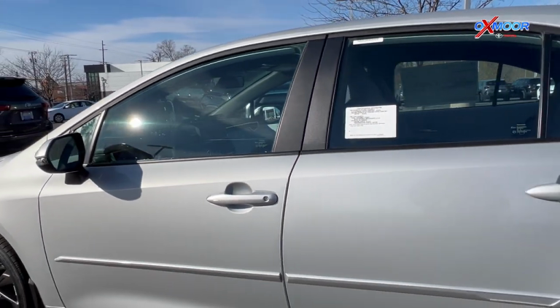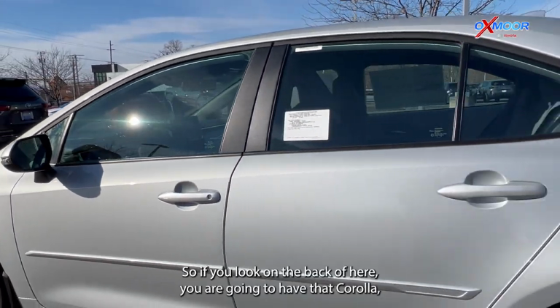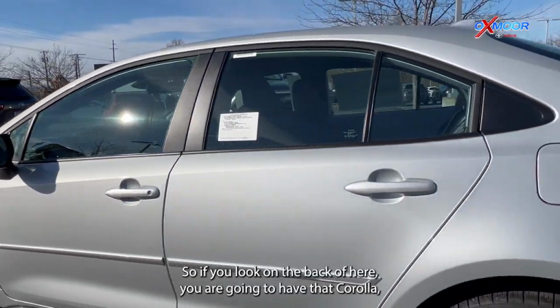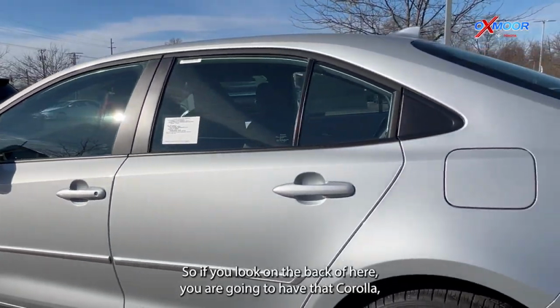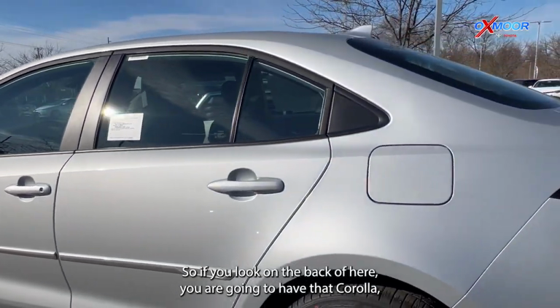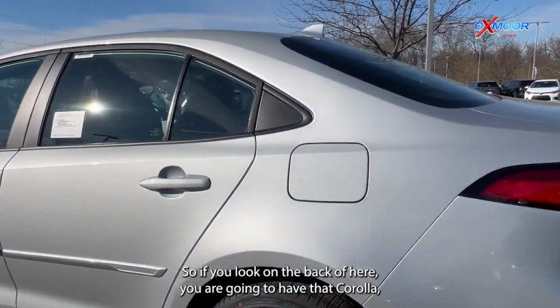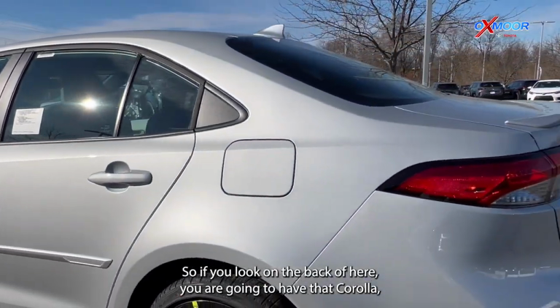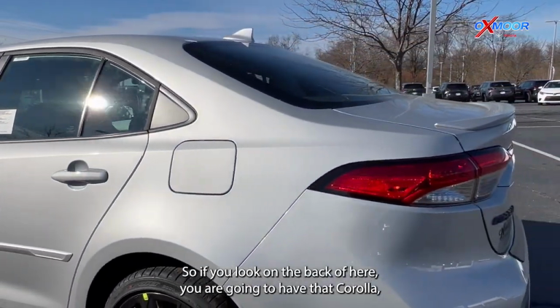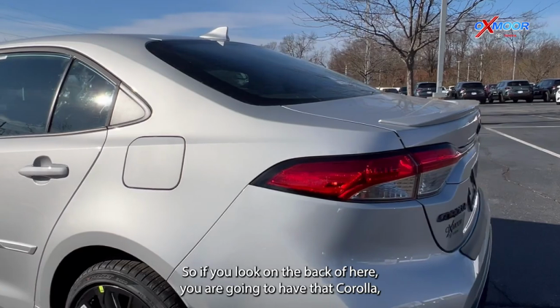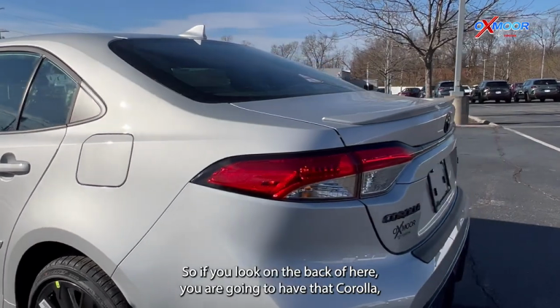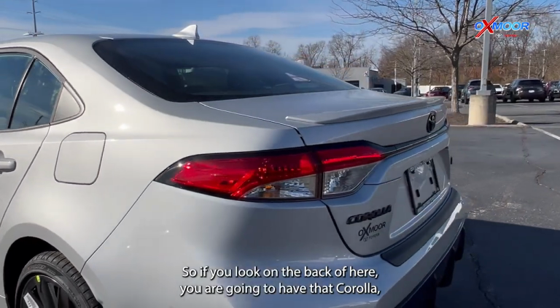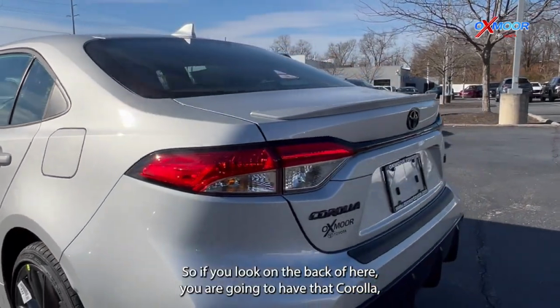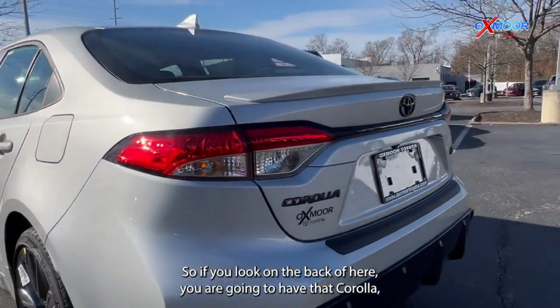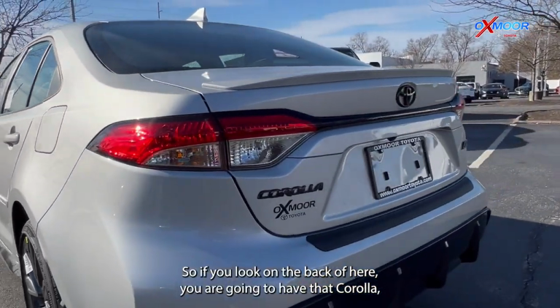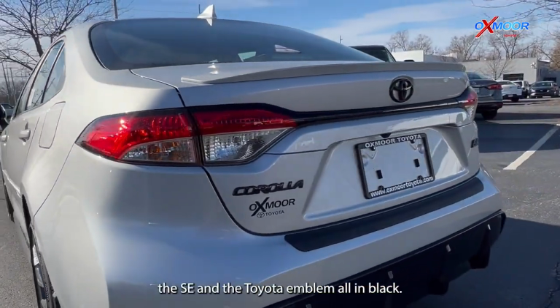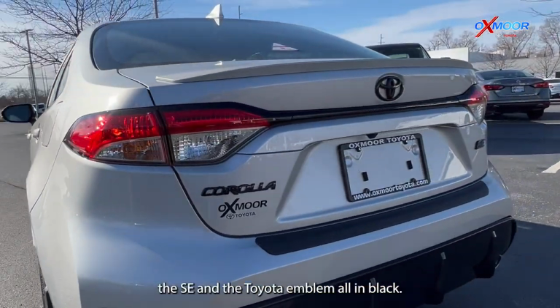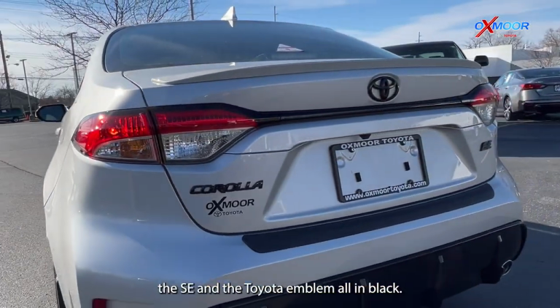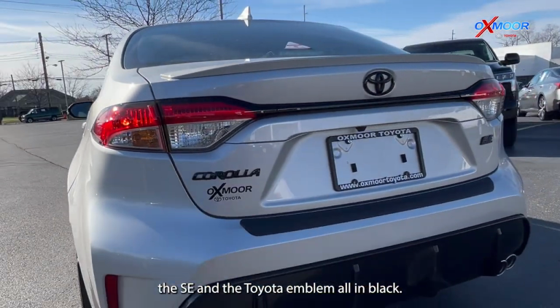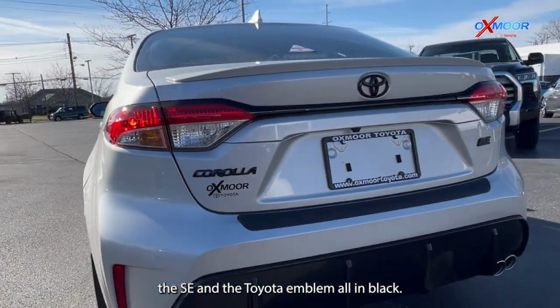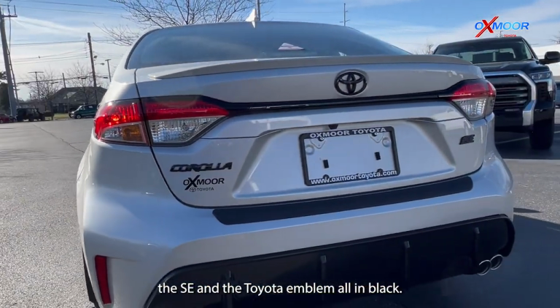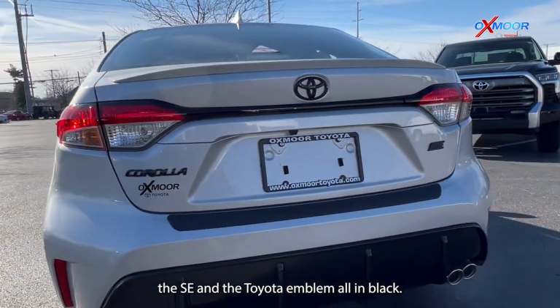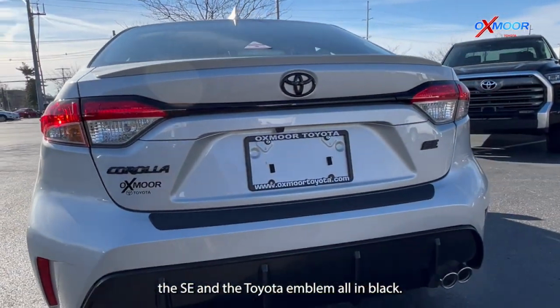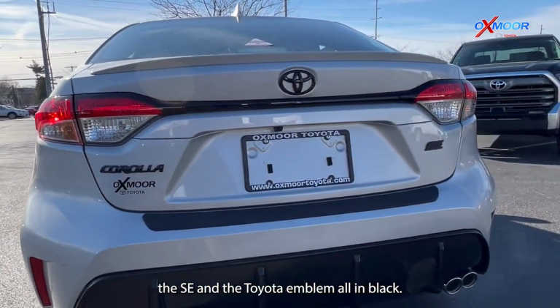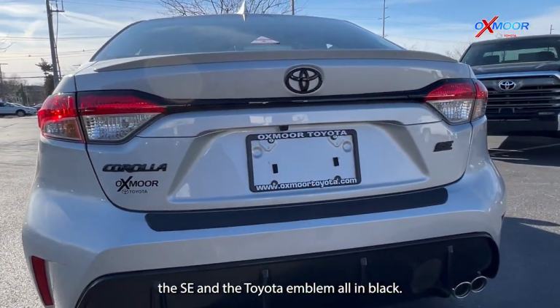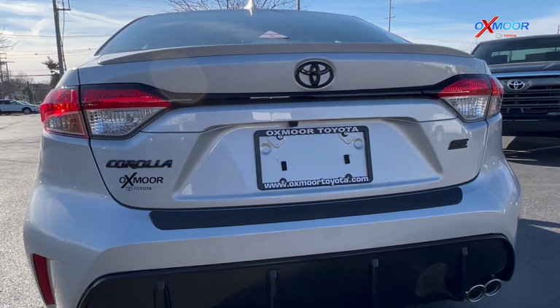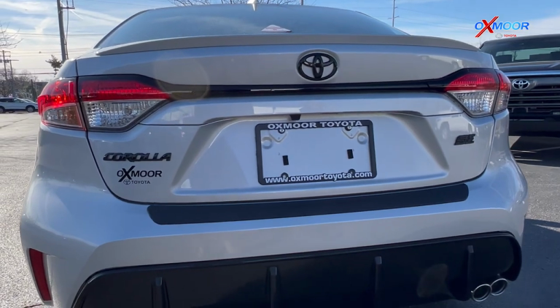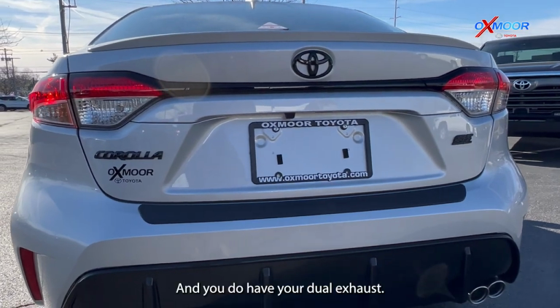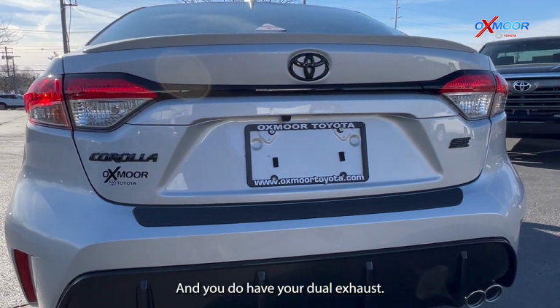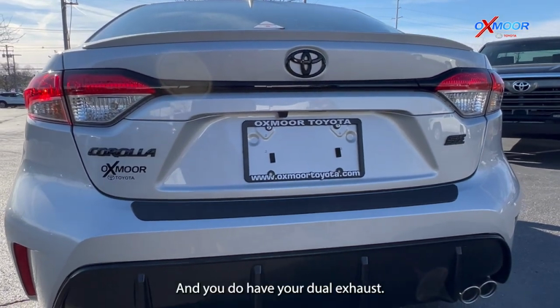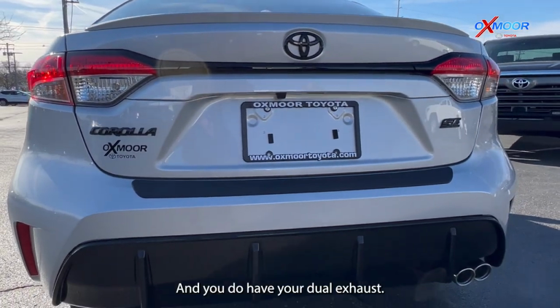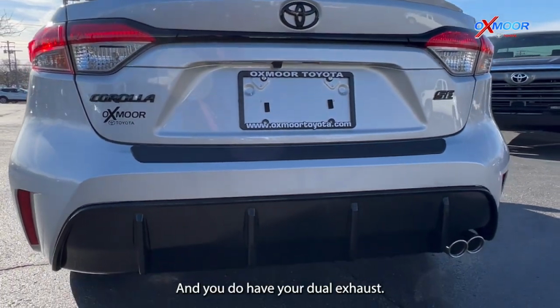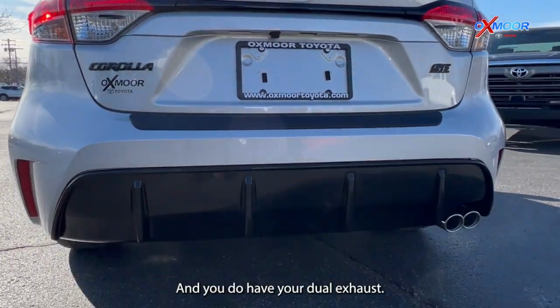If you look on the back of here, you are going to have that Corolla, the SE, and the Toyota emblem all in black badge overlays. And you do have your dual exhaust.